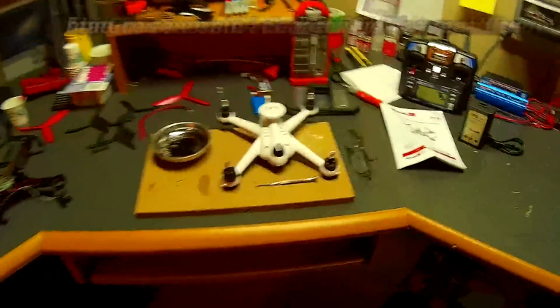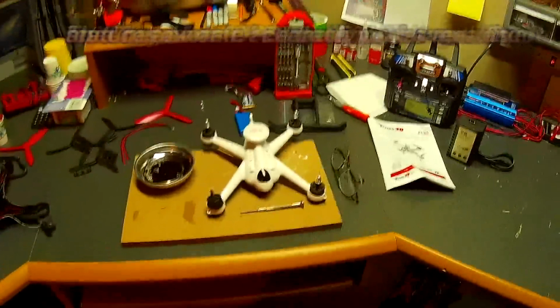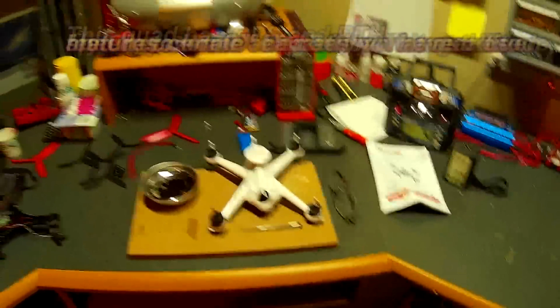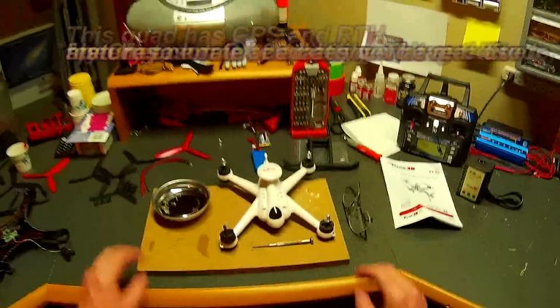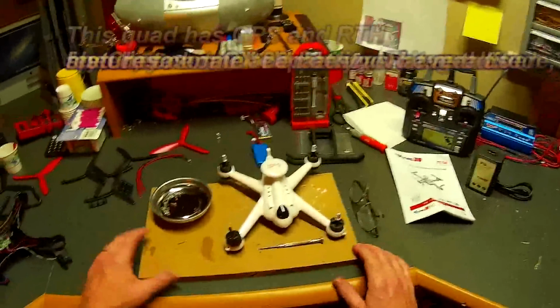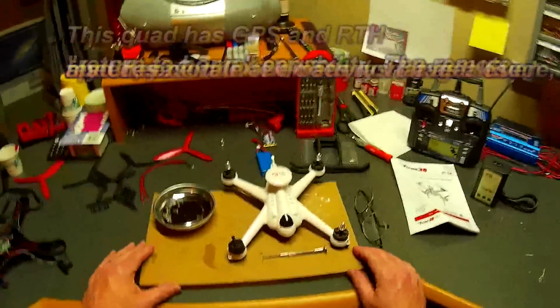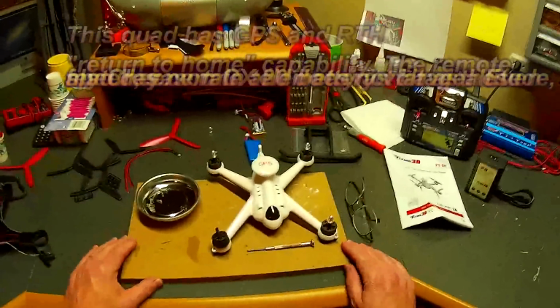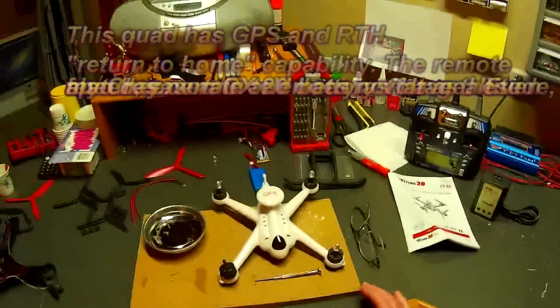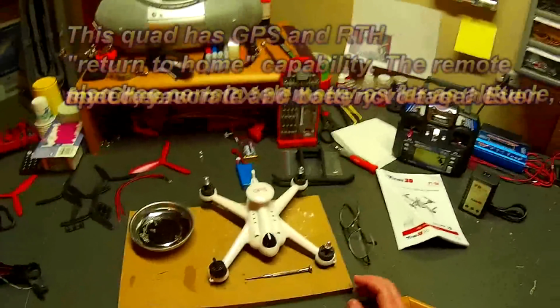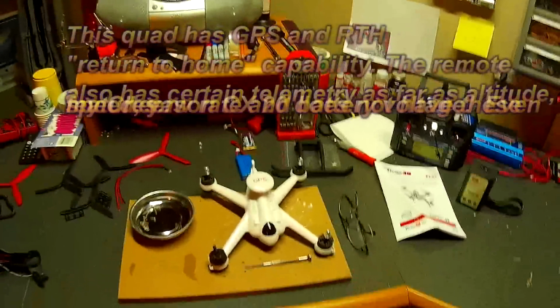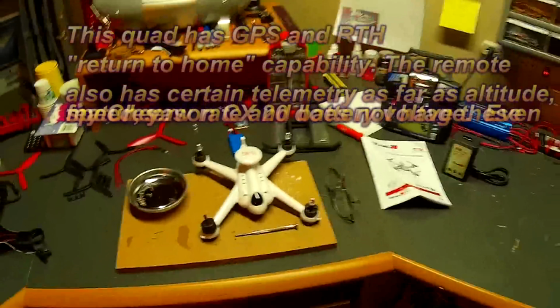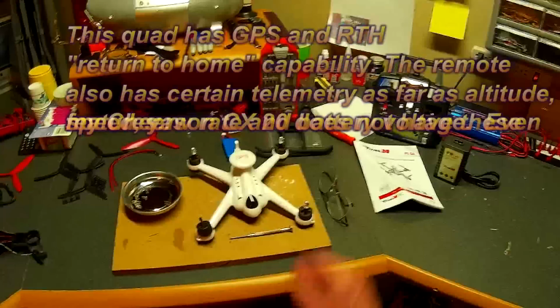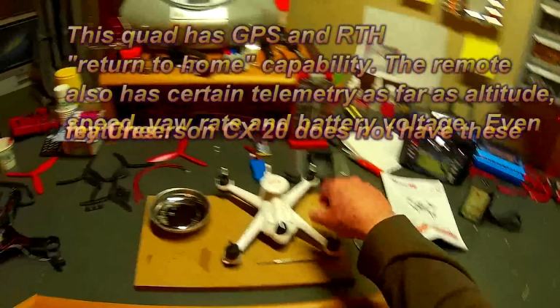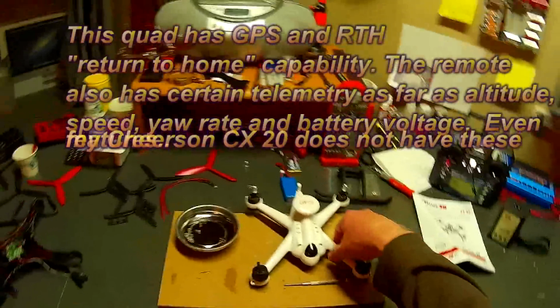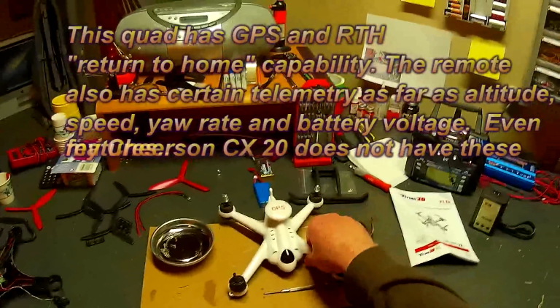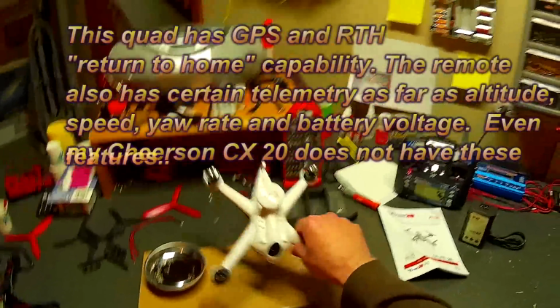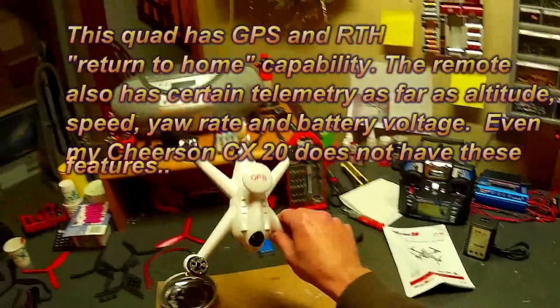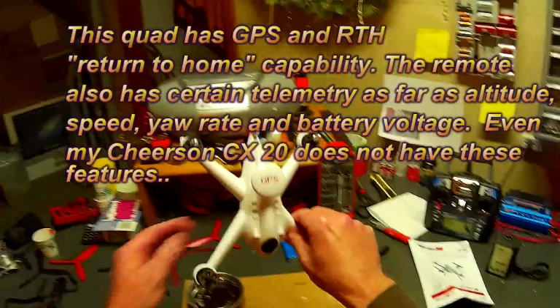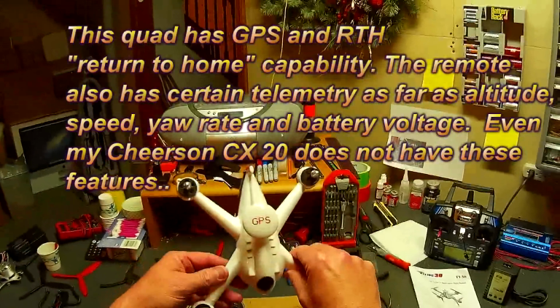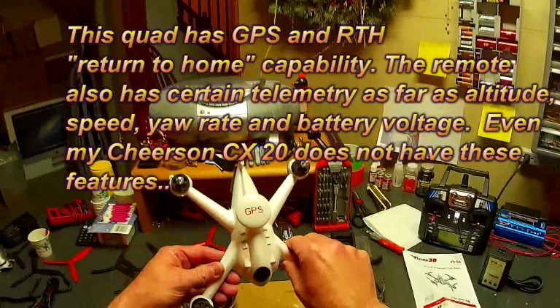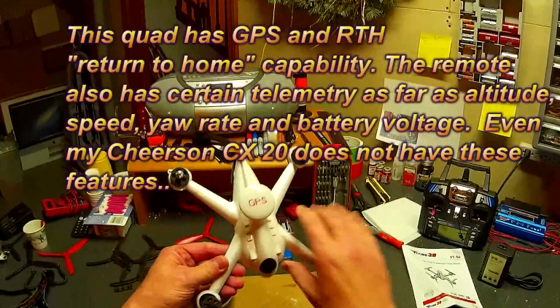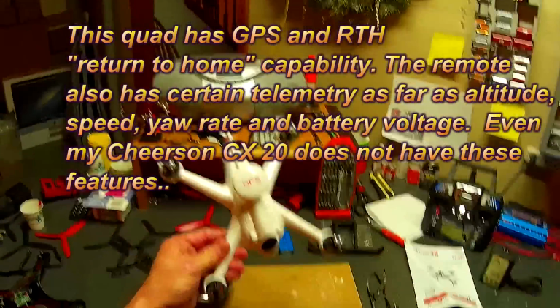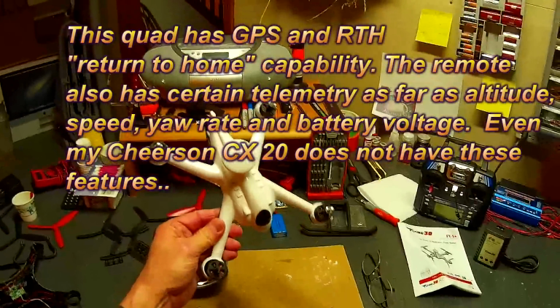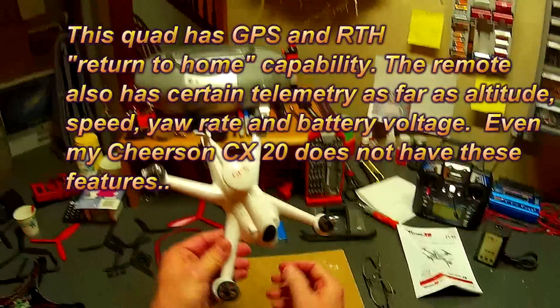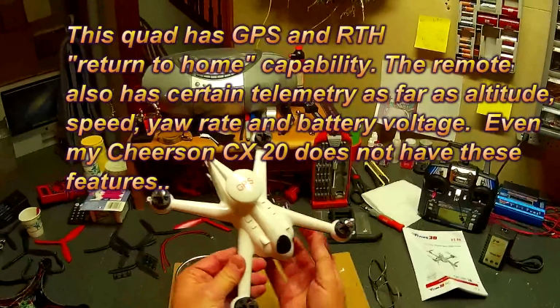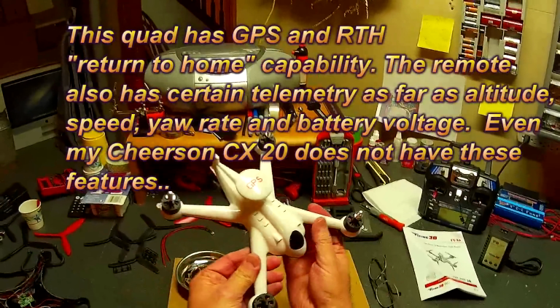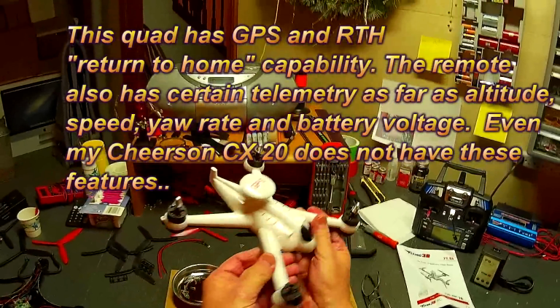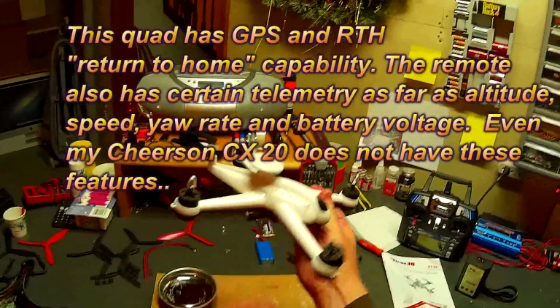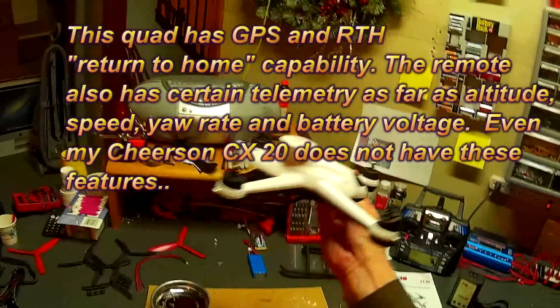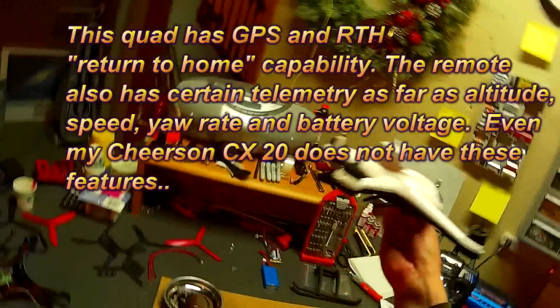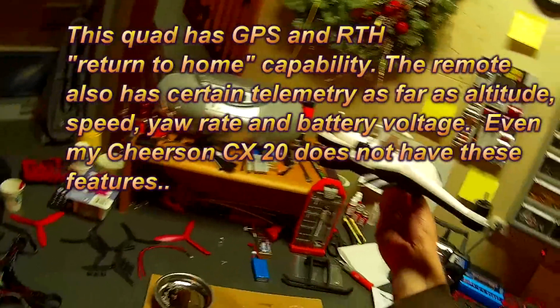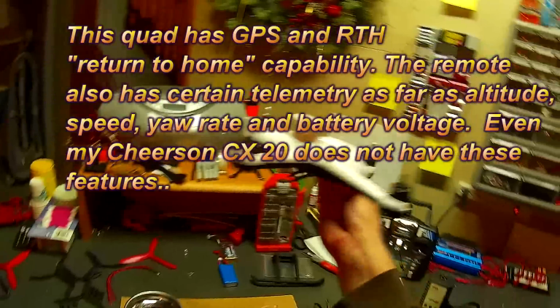Hey everybody, Mr. Polymers here. I just received this — this is the 3DX6 quadcopter.